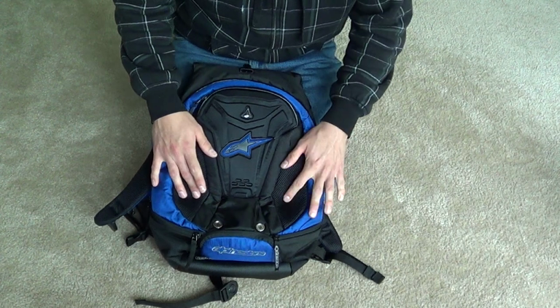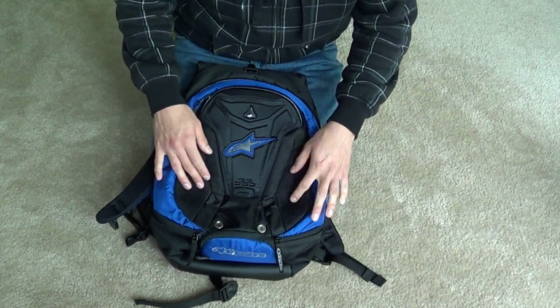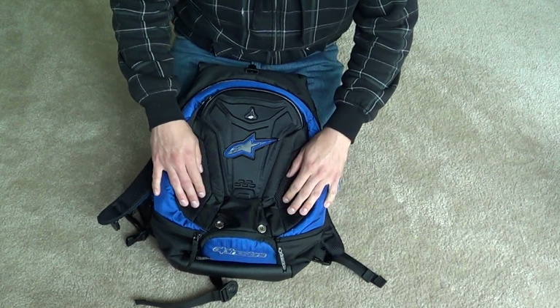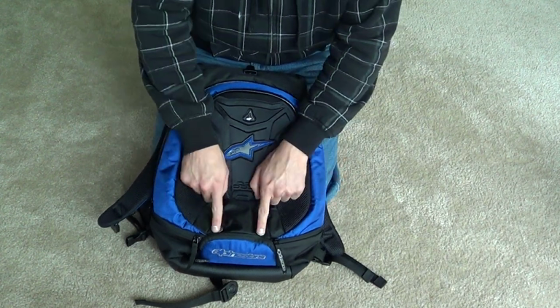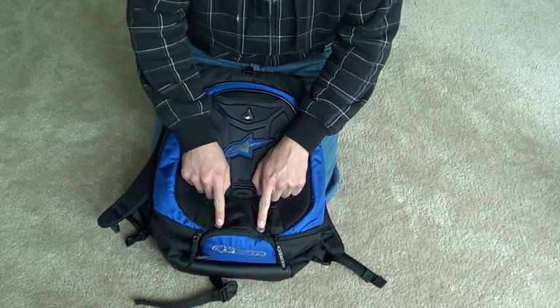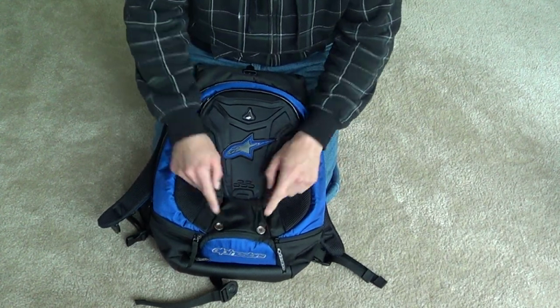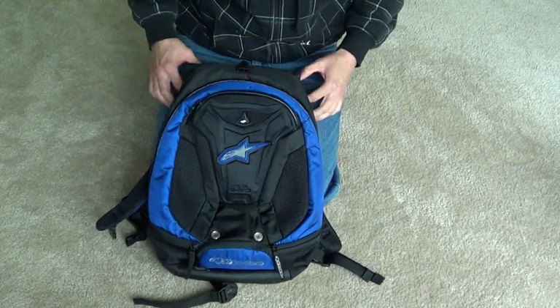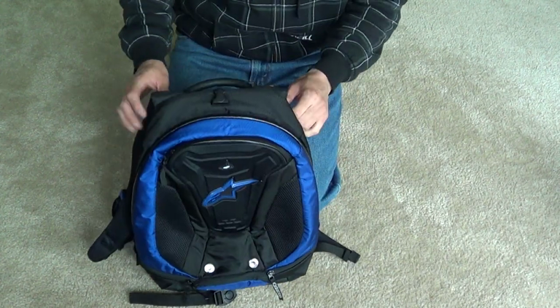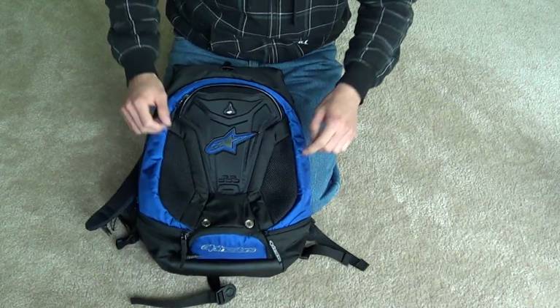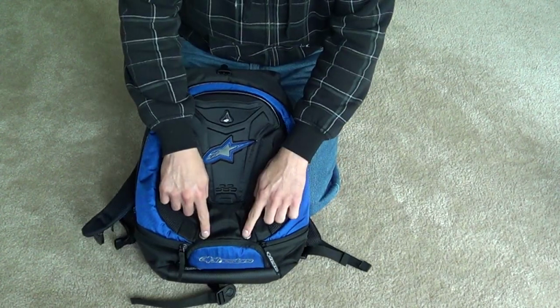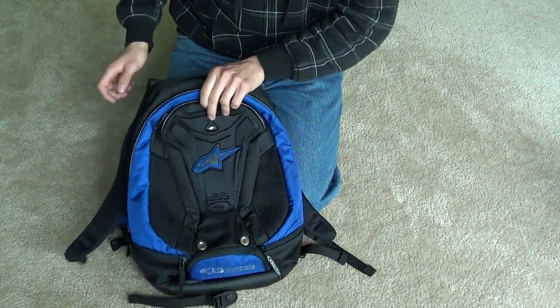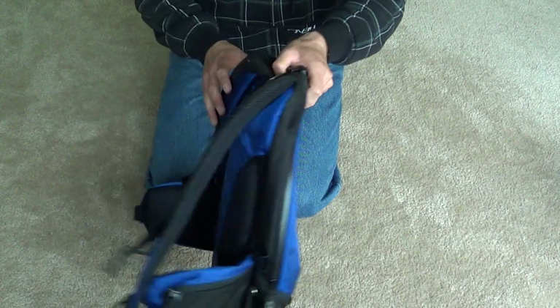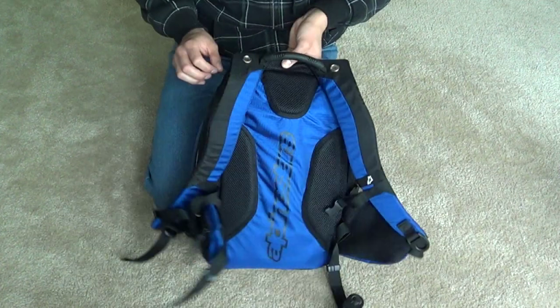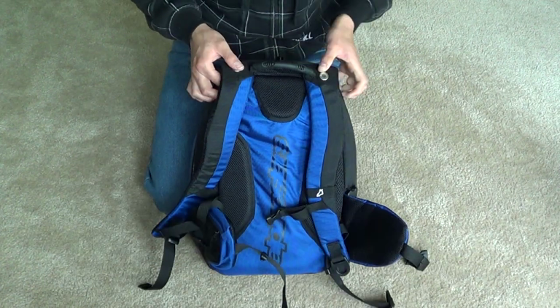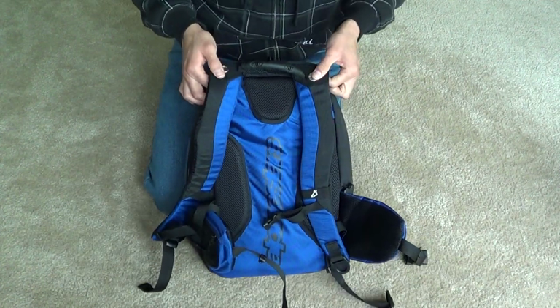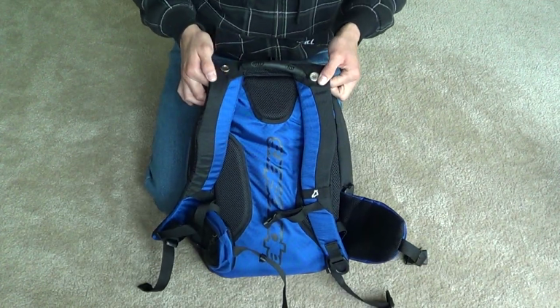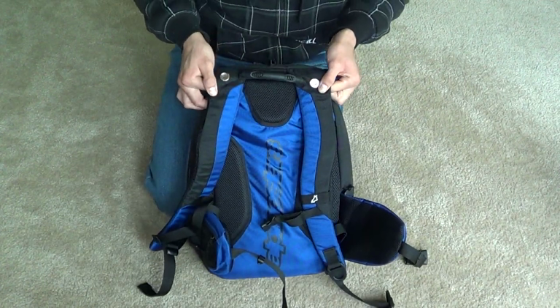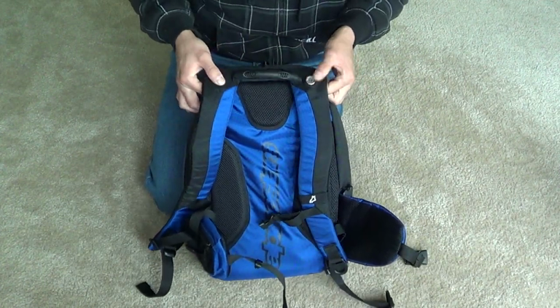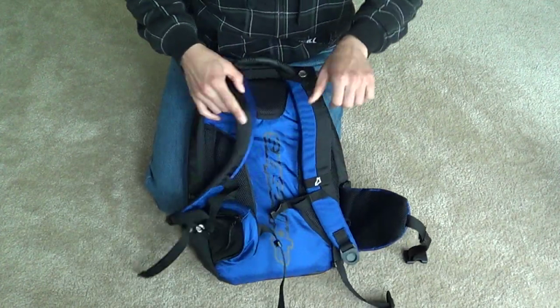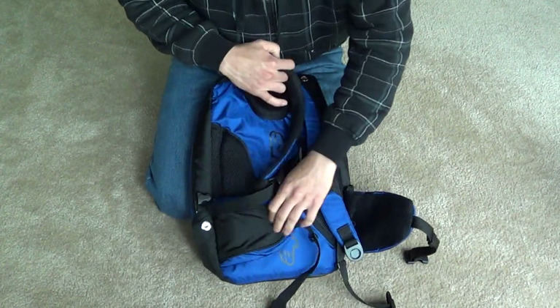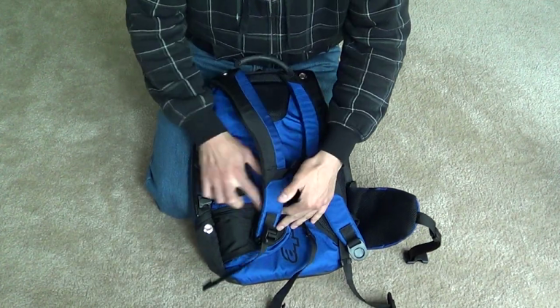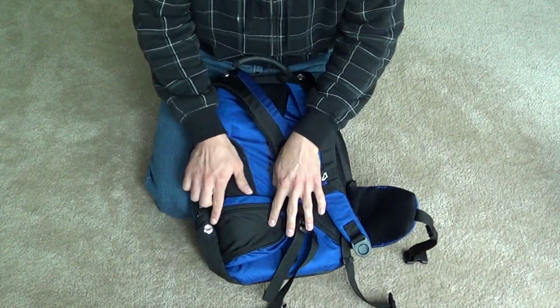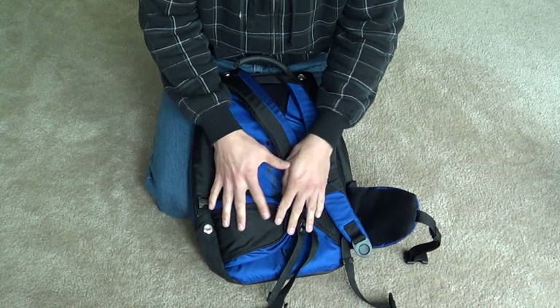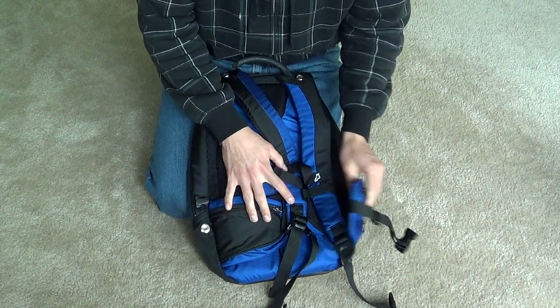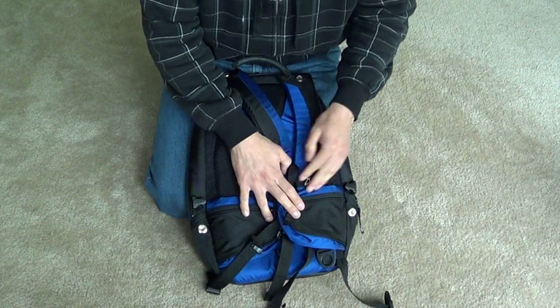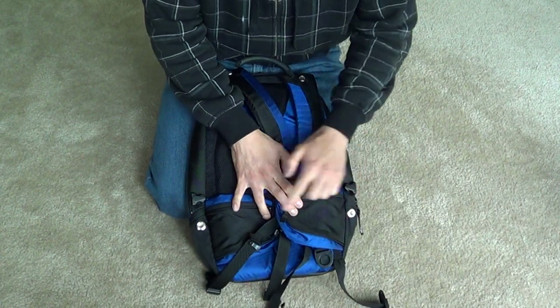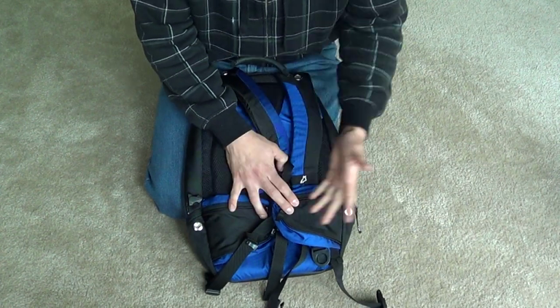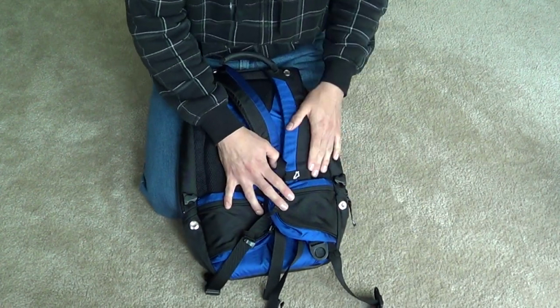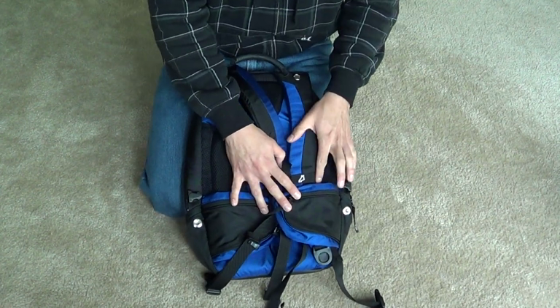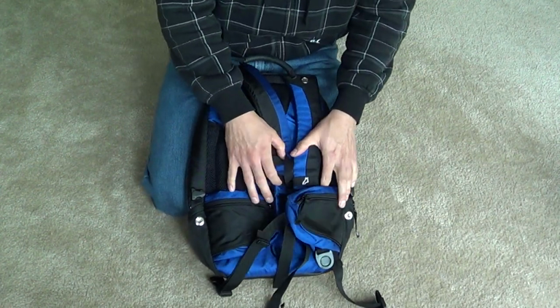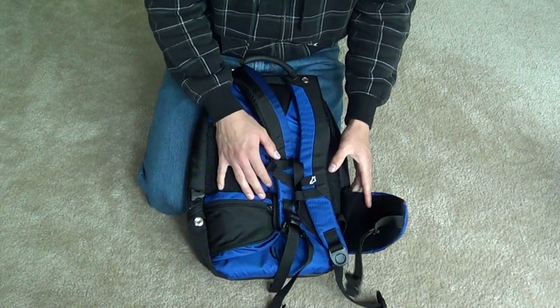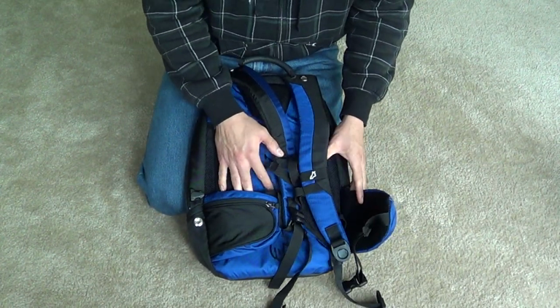For airflow, these things here are vents — it also has two more back here, and two right here, for a total of six vents. It vents really well. I have yet to get sweaty while riding with it.